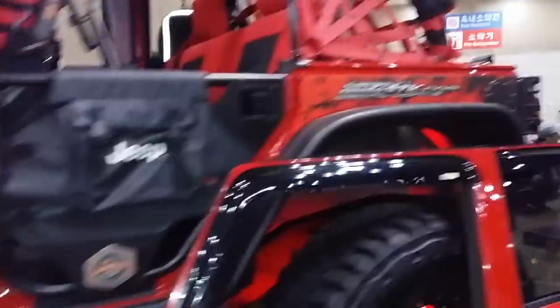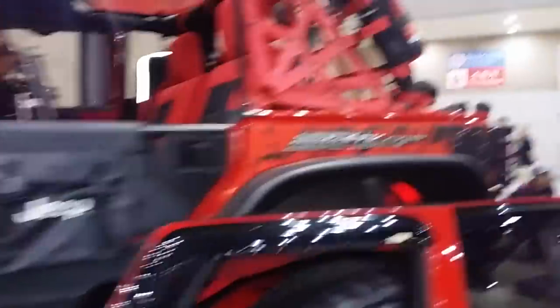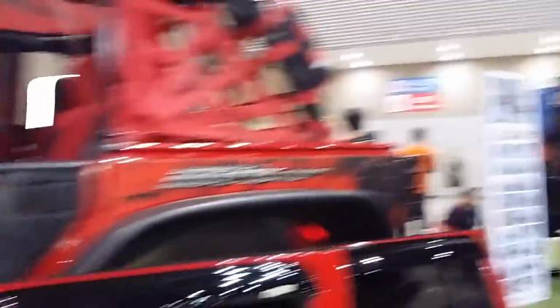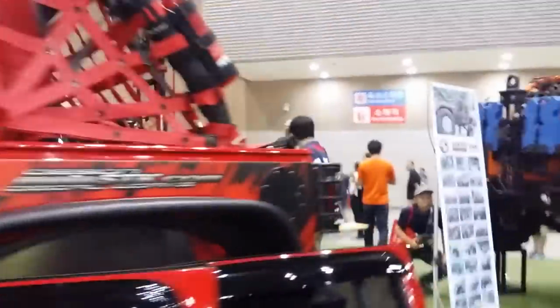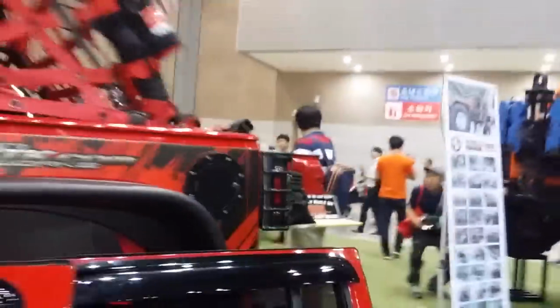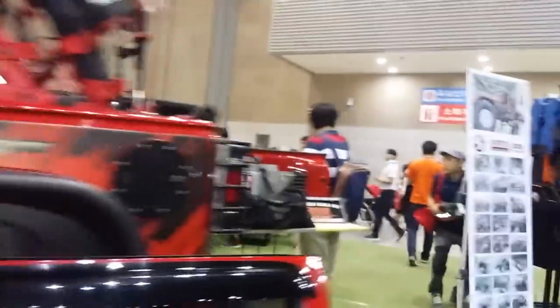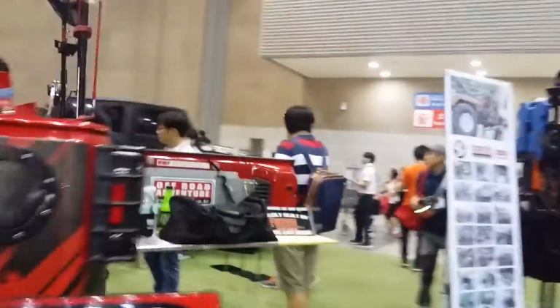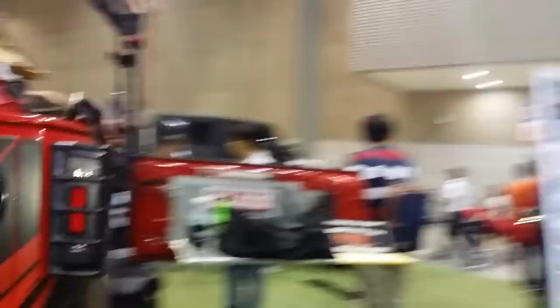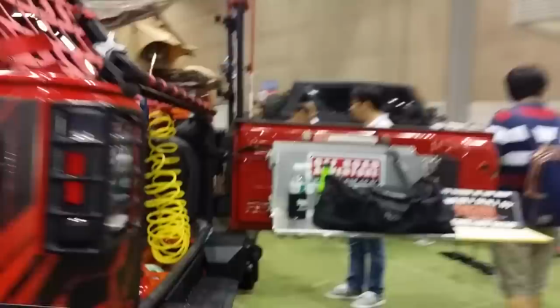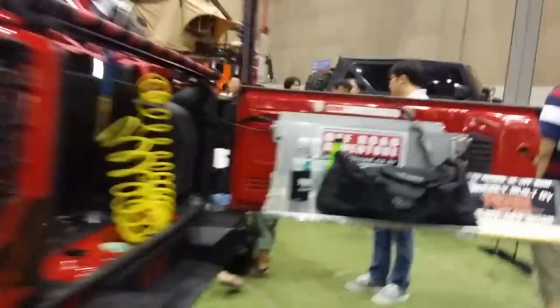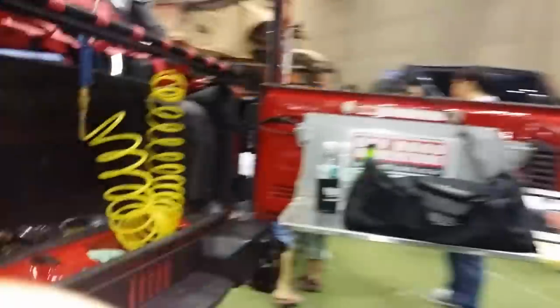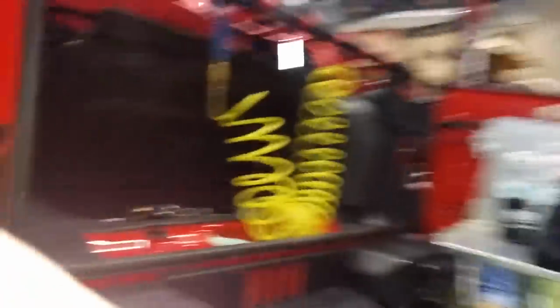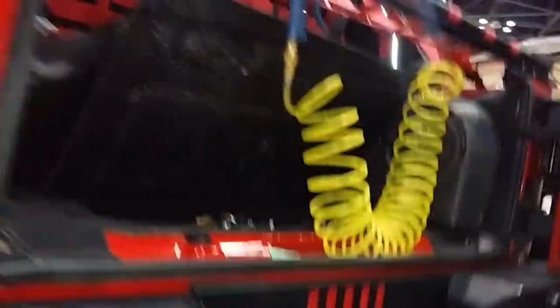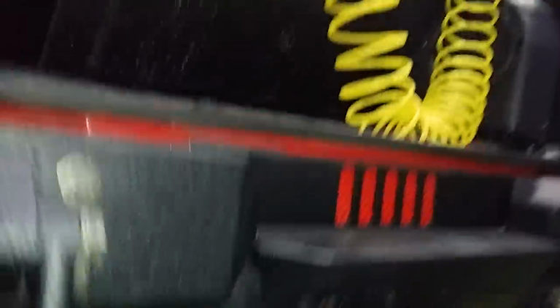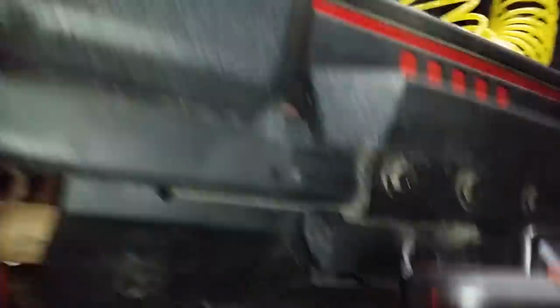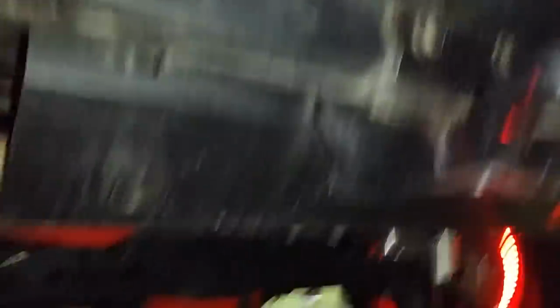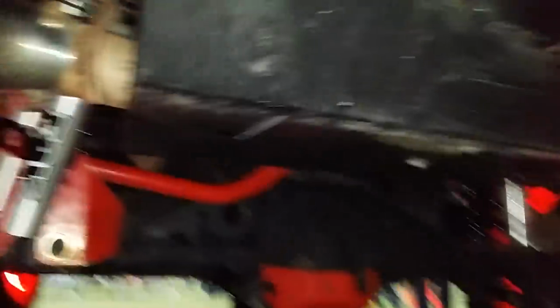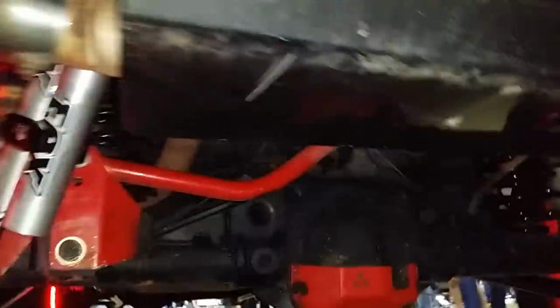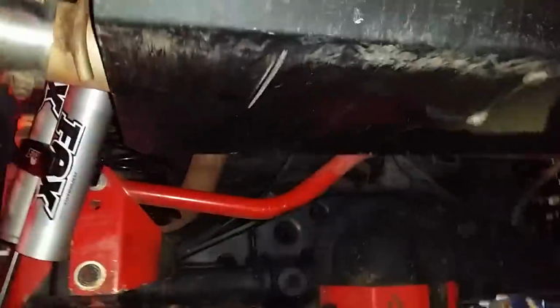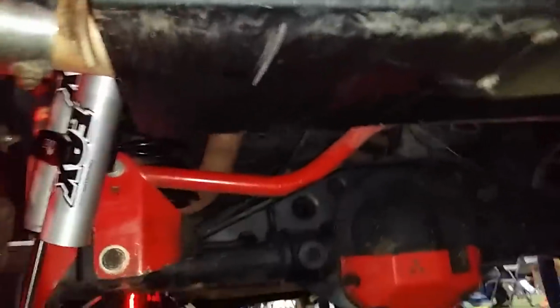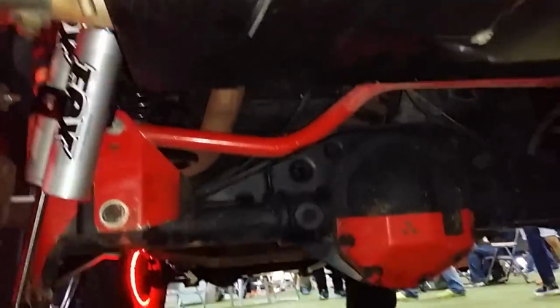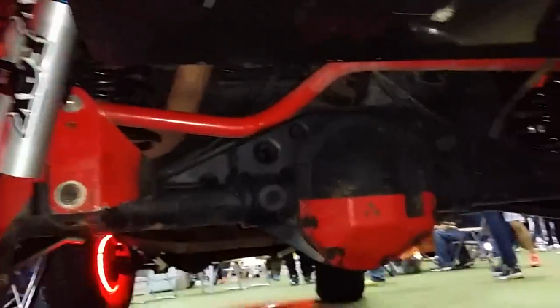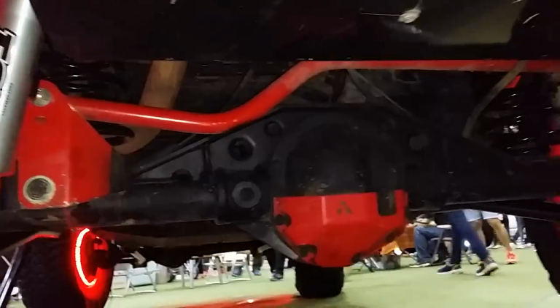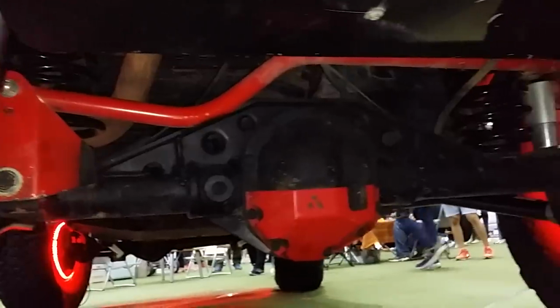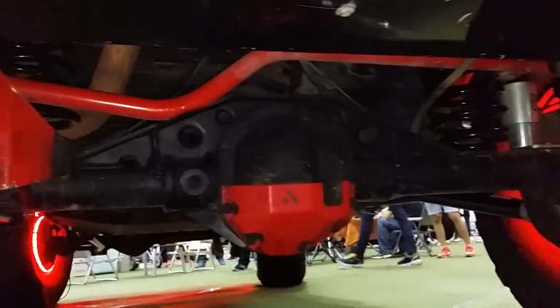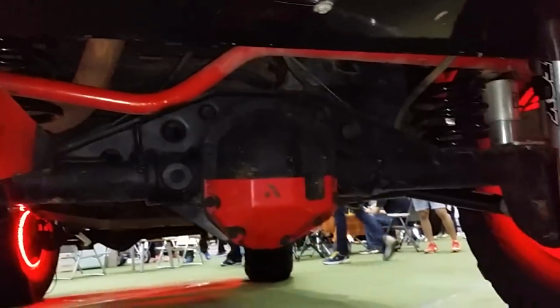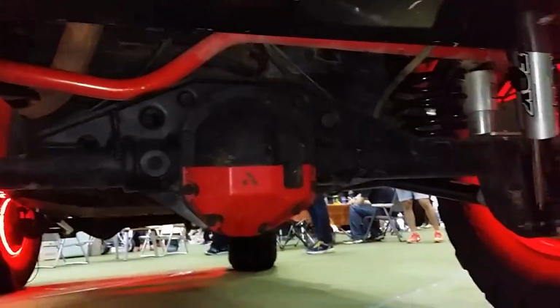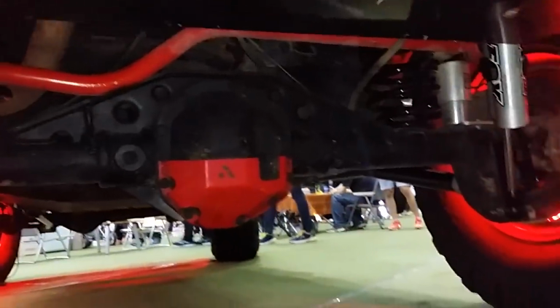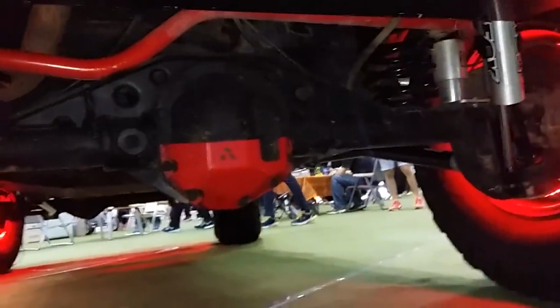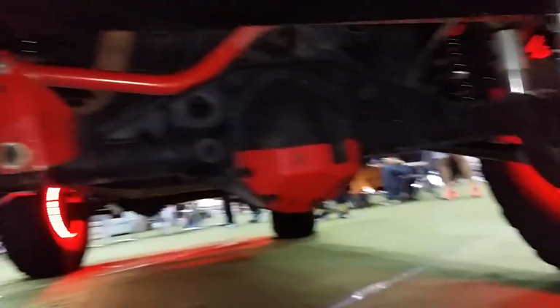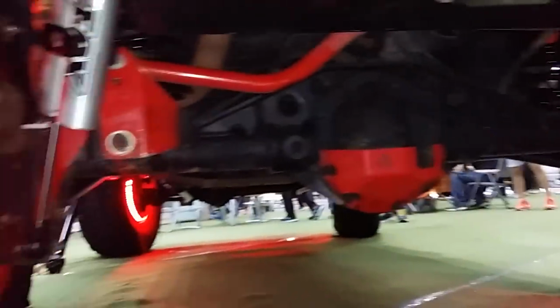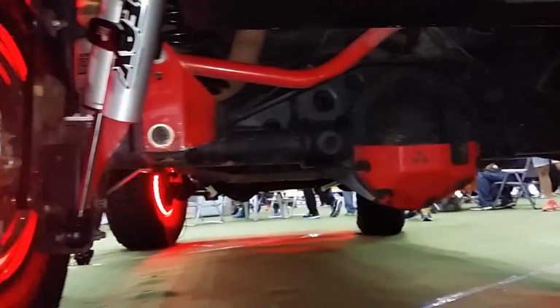I also have an Artec rear truss — I didn't show you guys that. Let's go take a look at that real quick. You look under there — it's an Artec rear truss as well. Very cool, very beautiful.